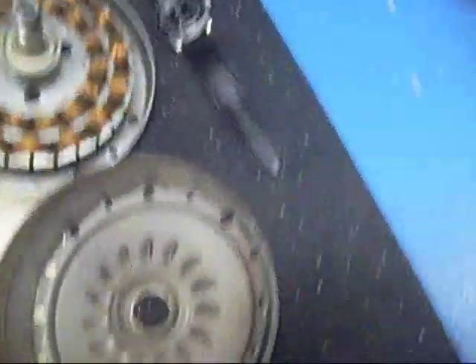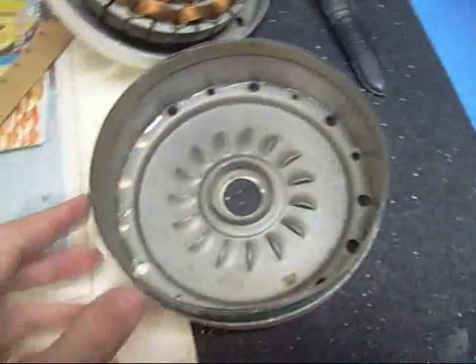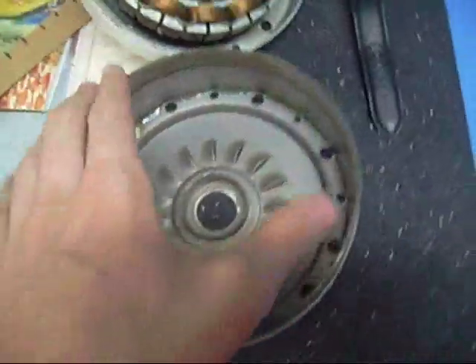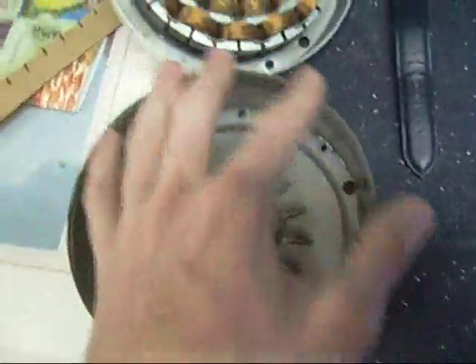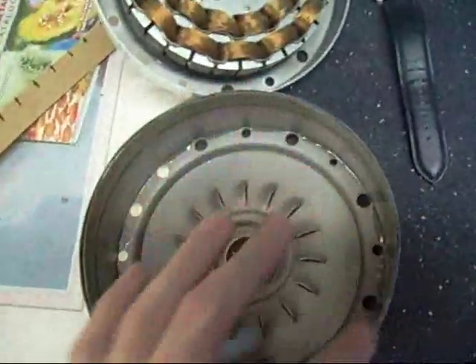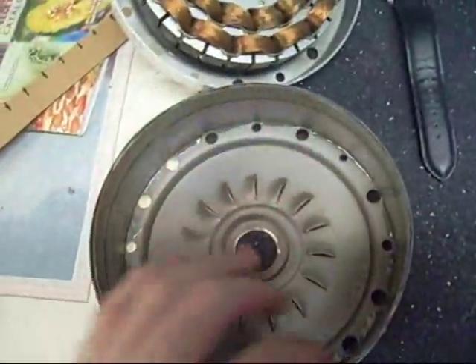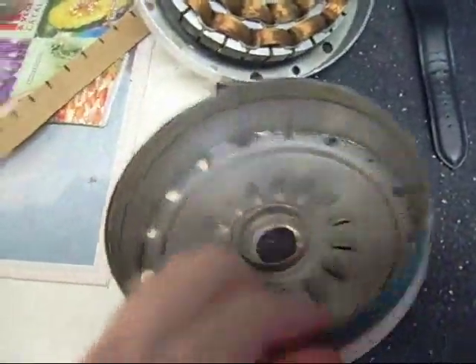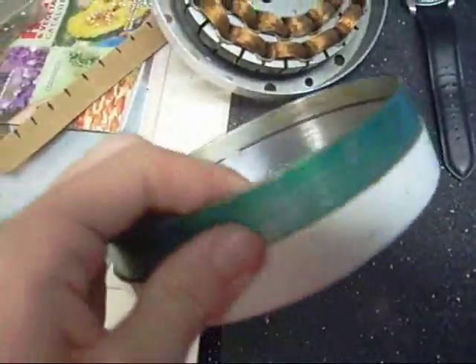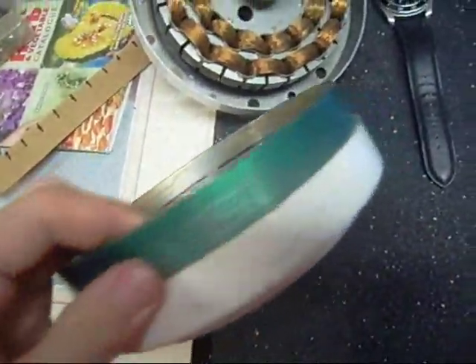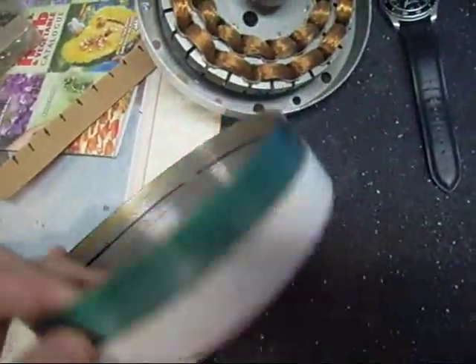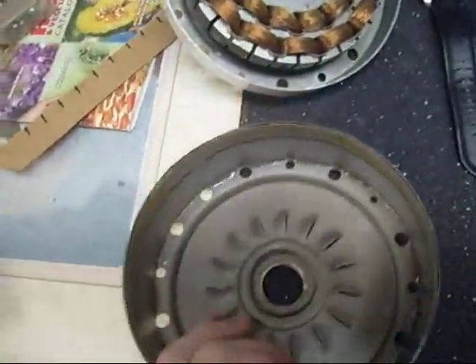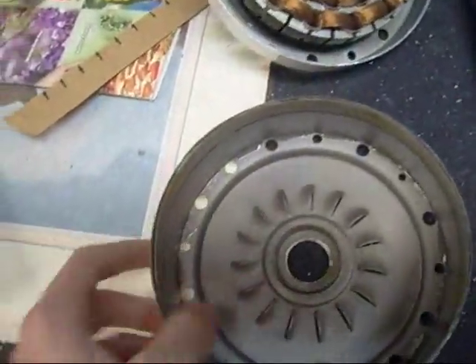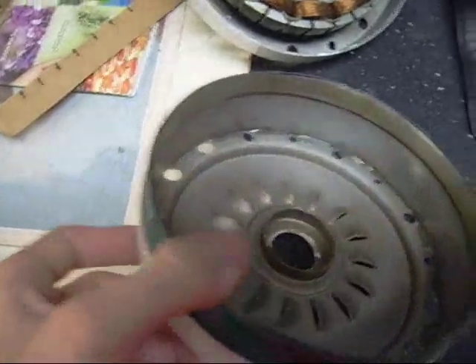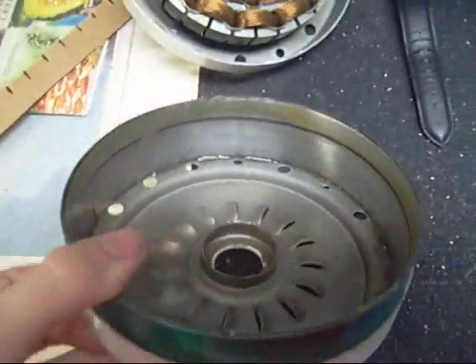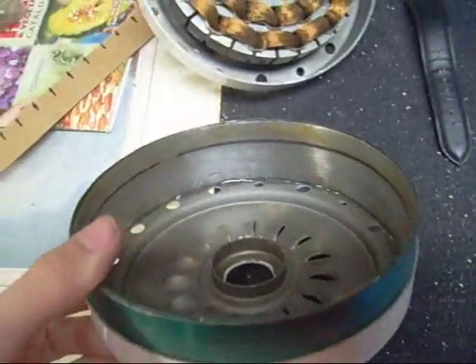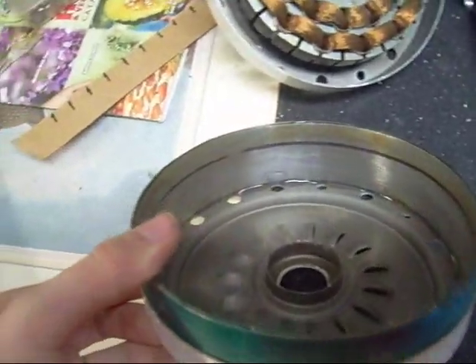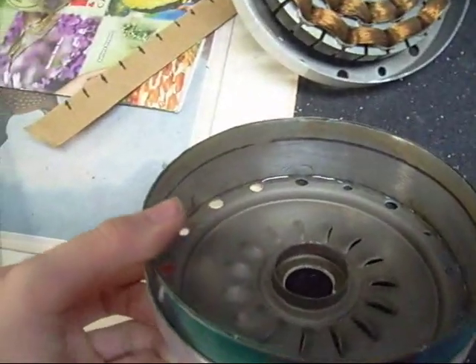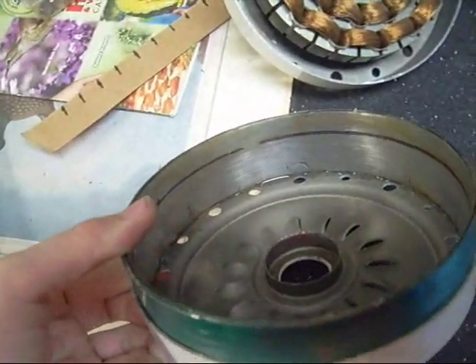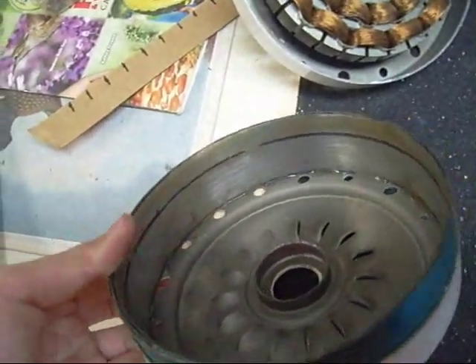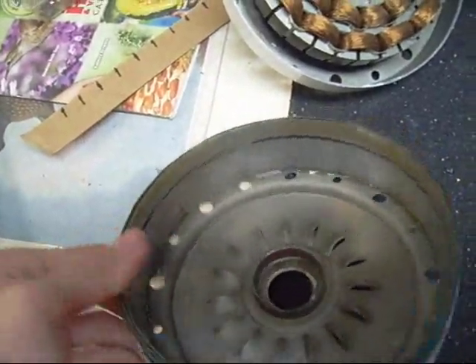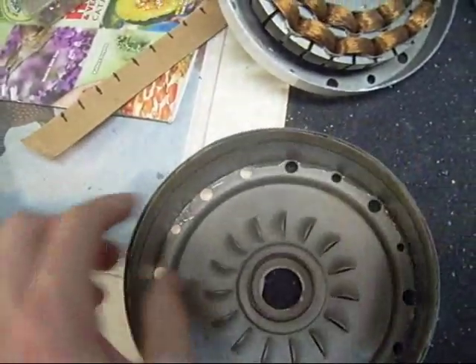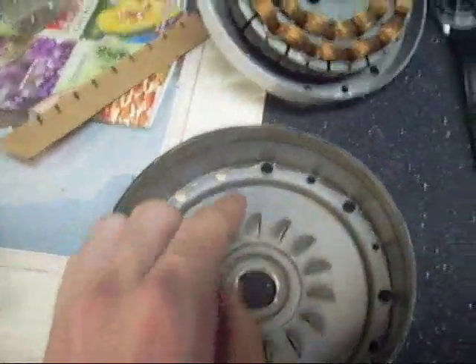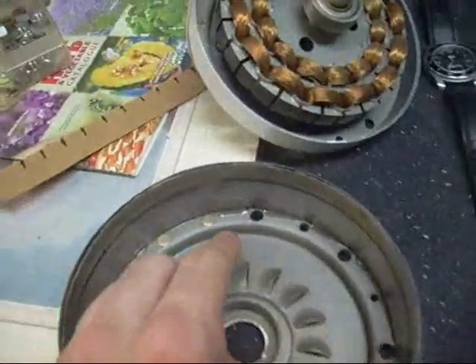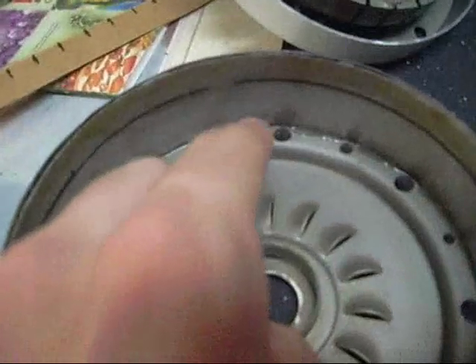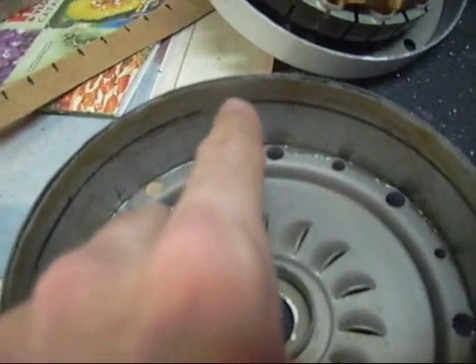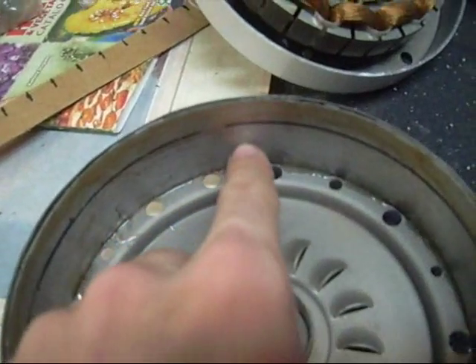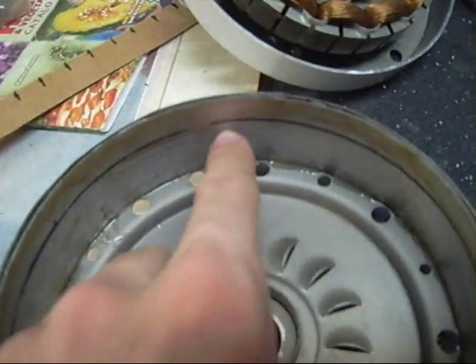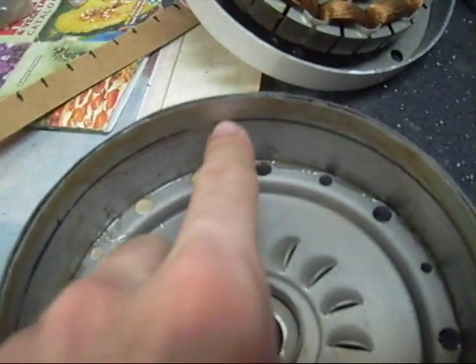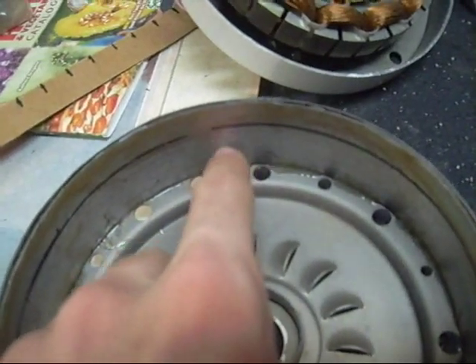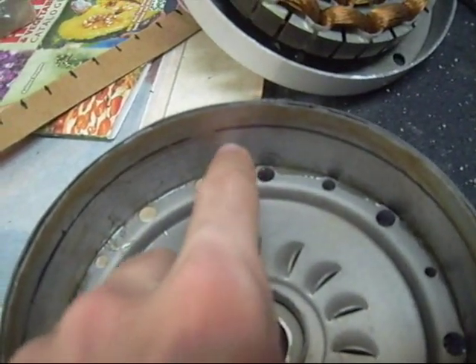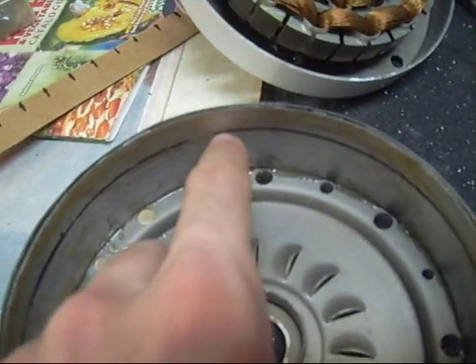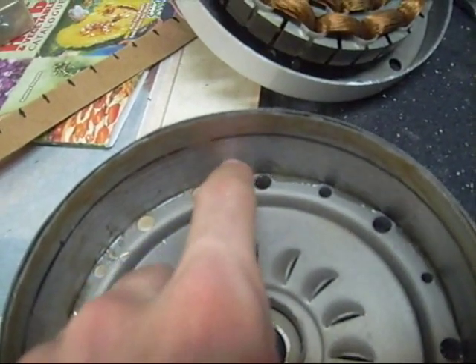On here I put steel banding around — you can see it right there — and I've got it marked, one part marking where the magnets are going to go. They're going to go right there, right under the line.